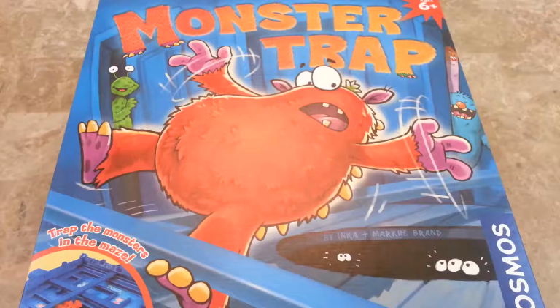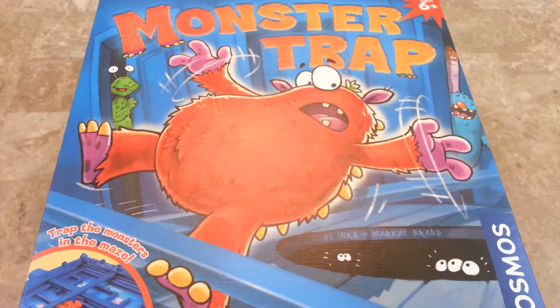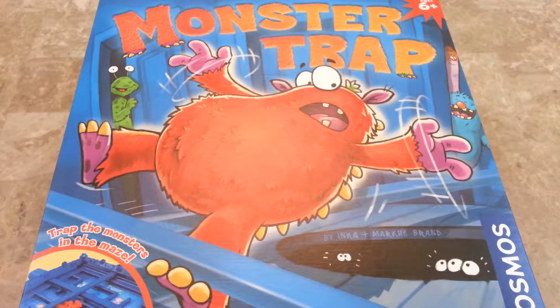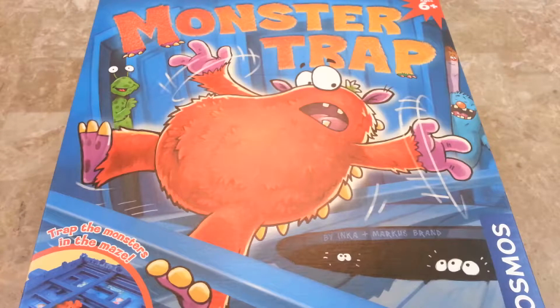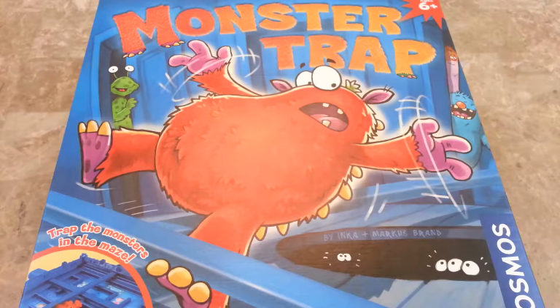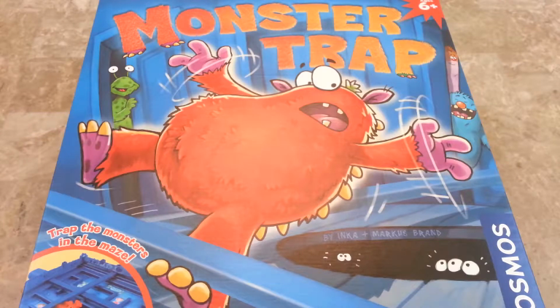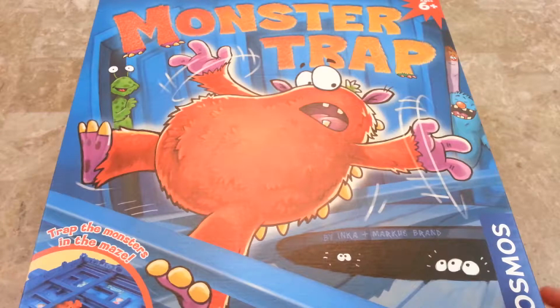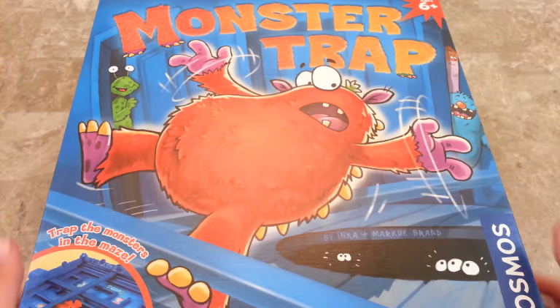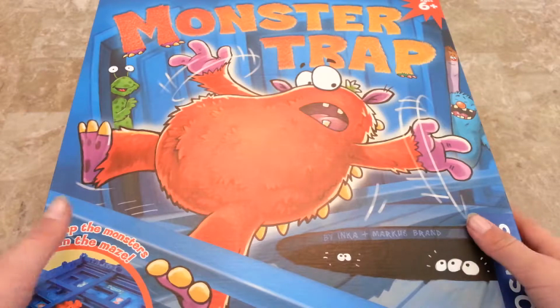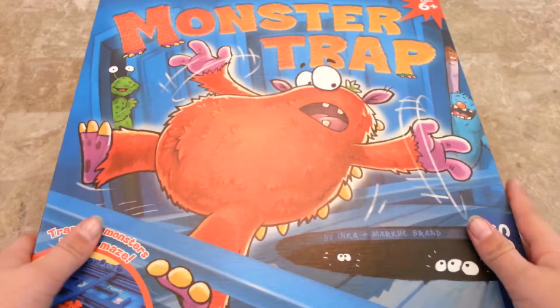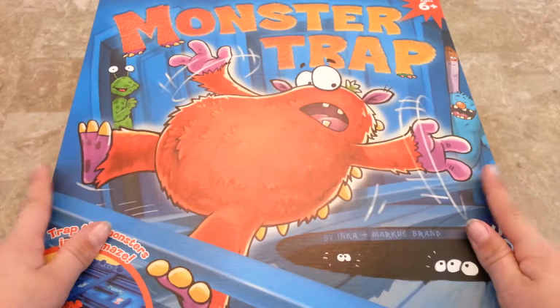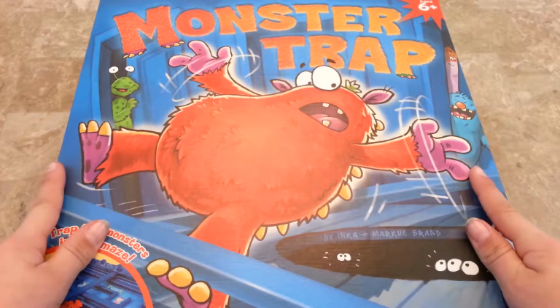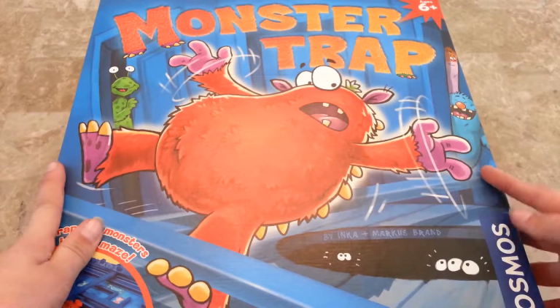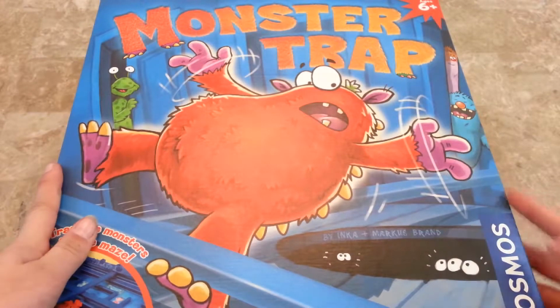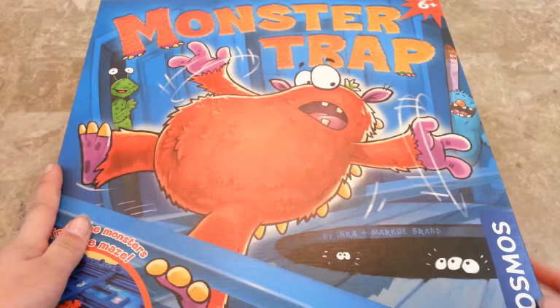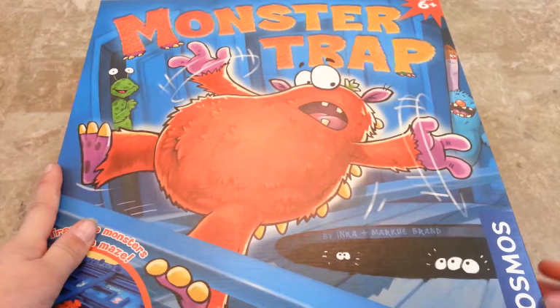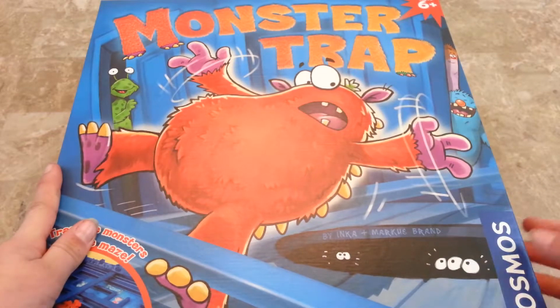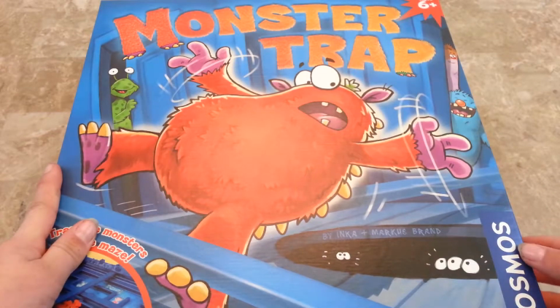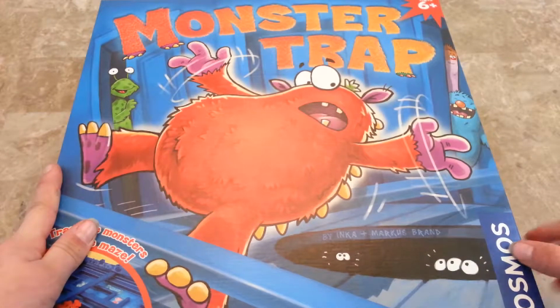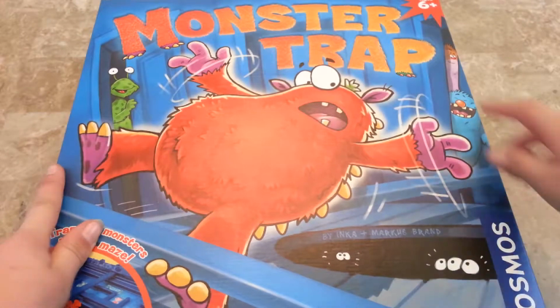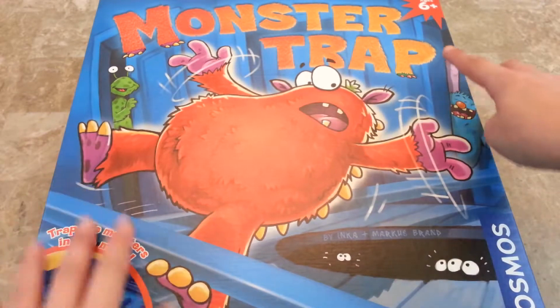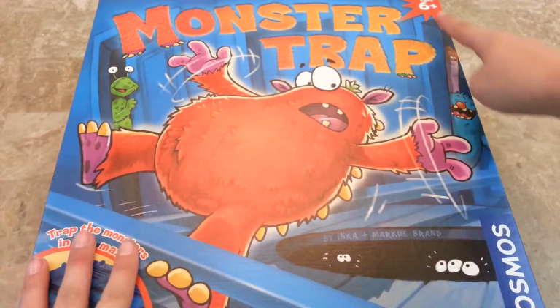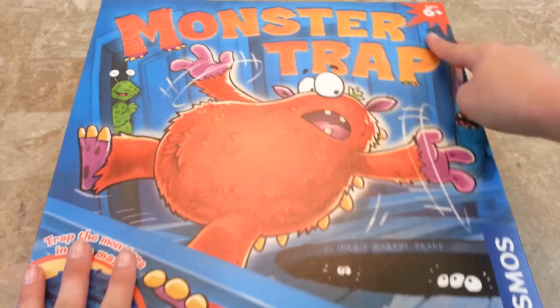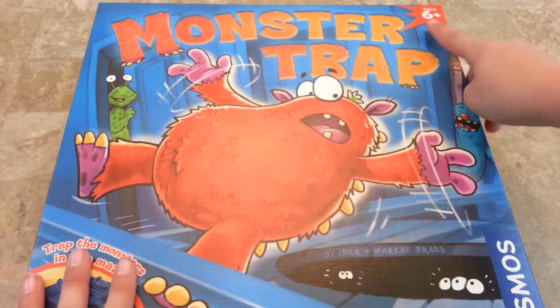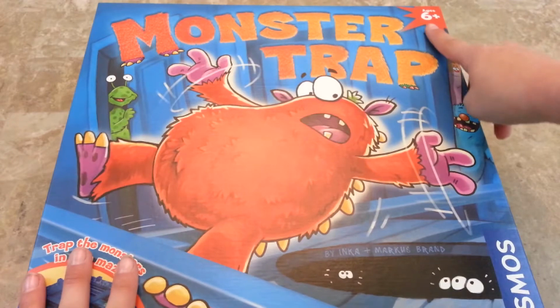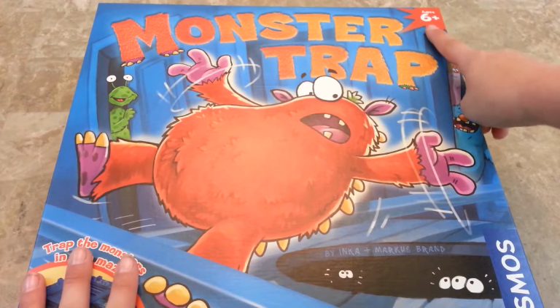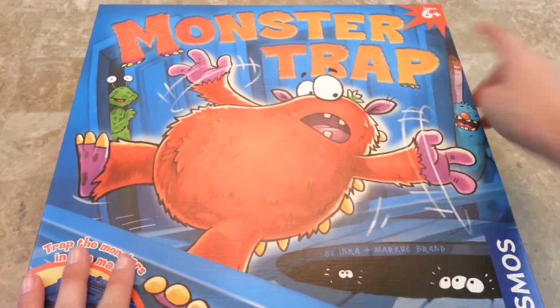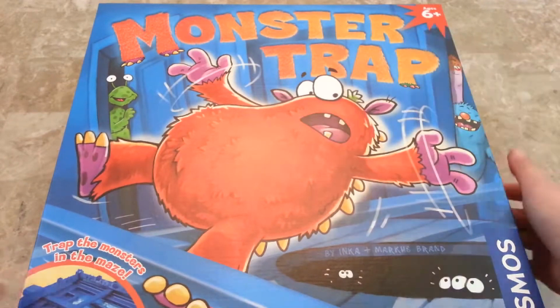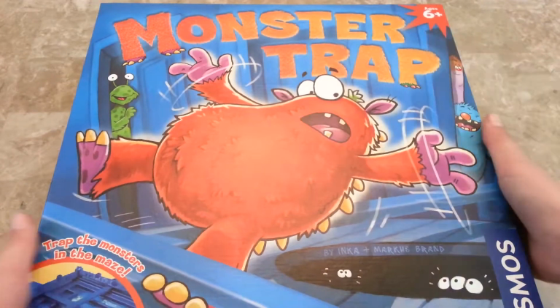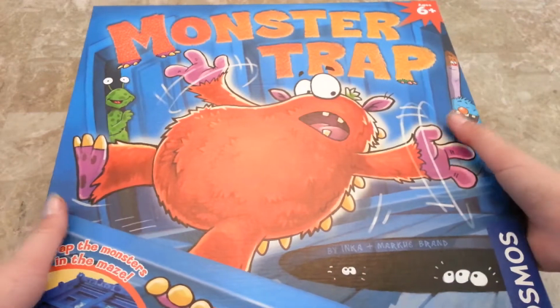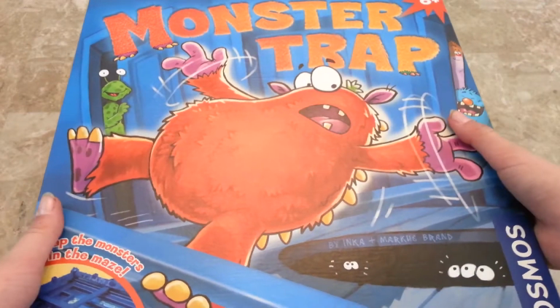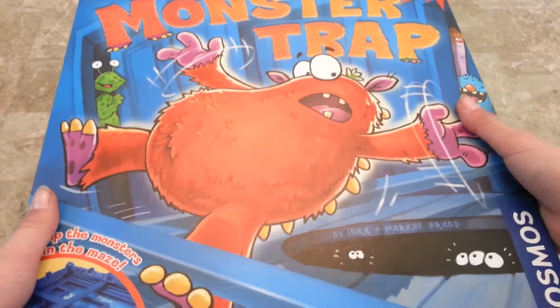I just got this game in the mail. It's called Monster Trap. It's from Cosmos and it ages from 6 and up. Now let's see what's inside.